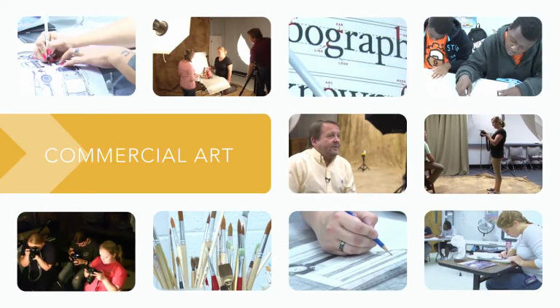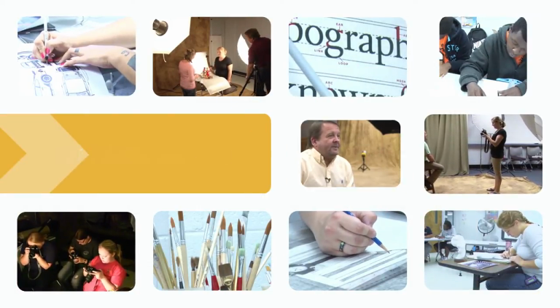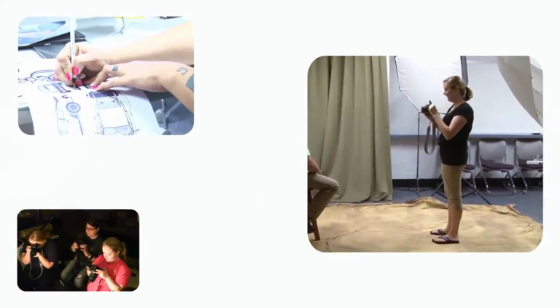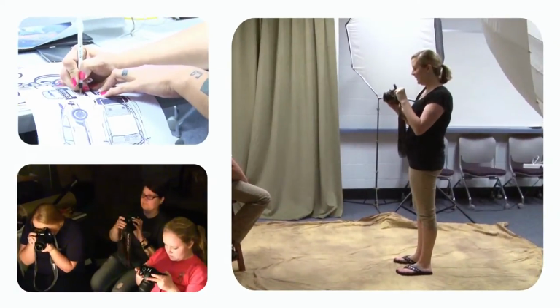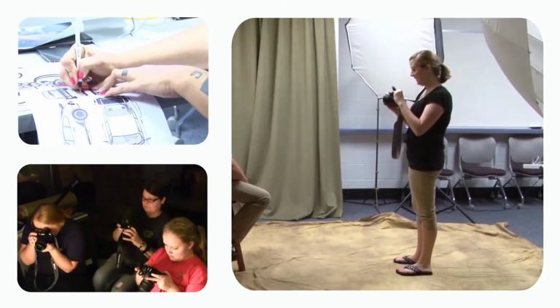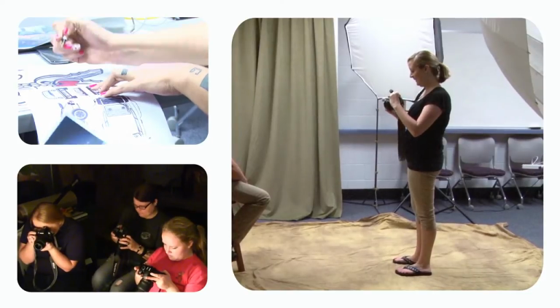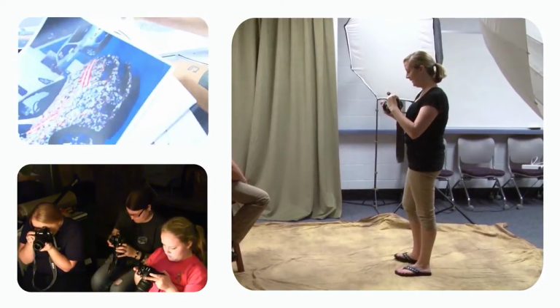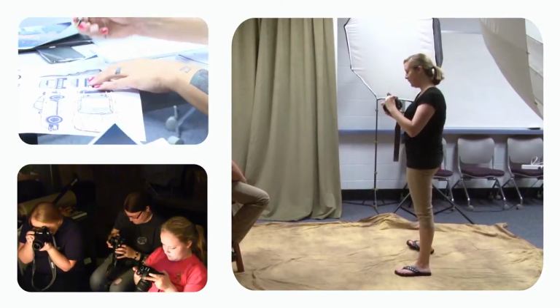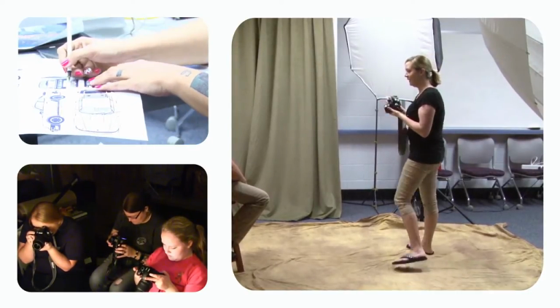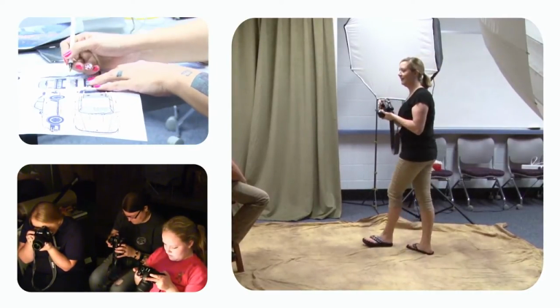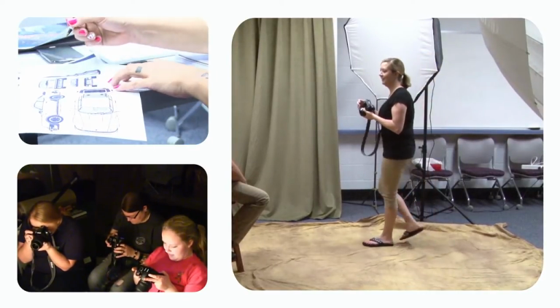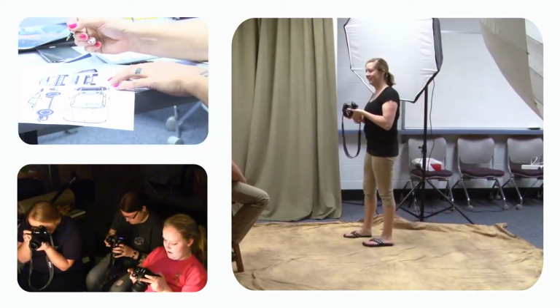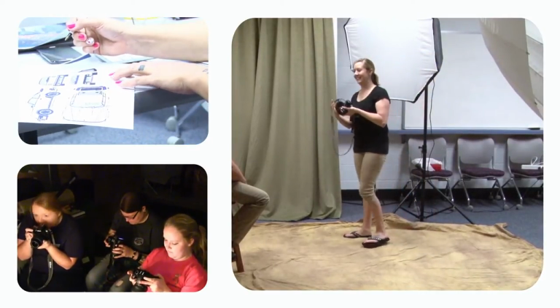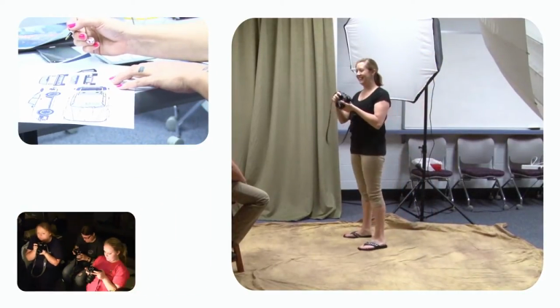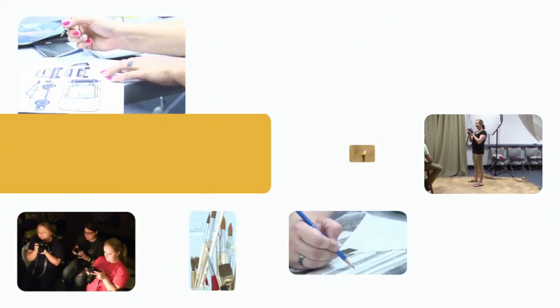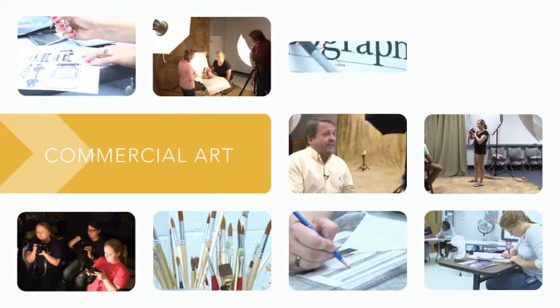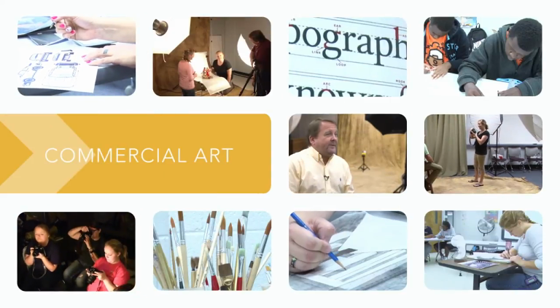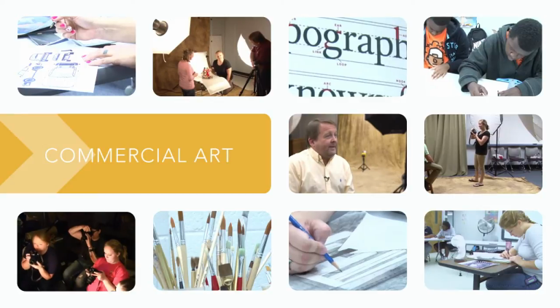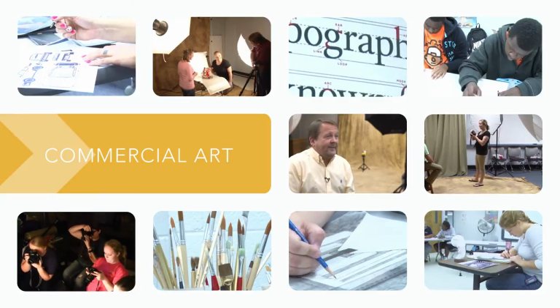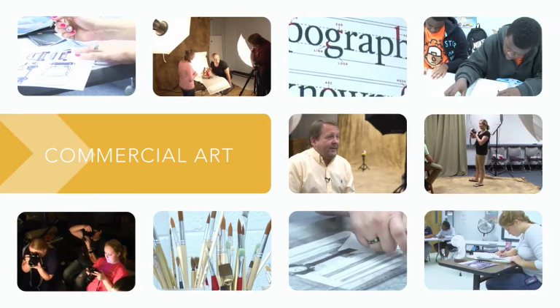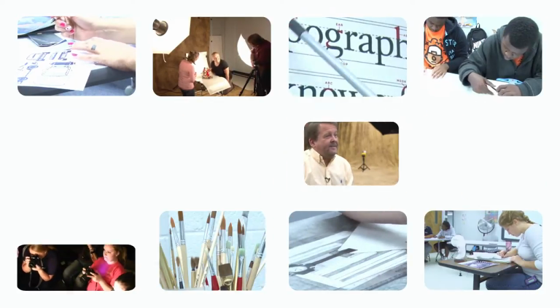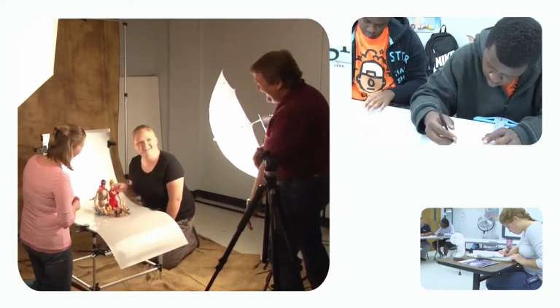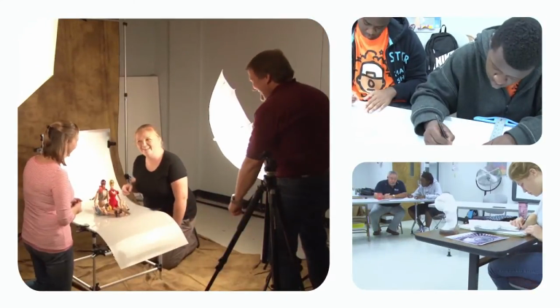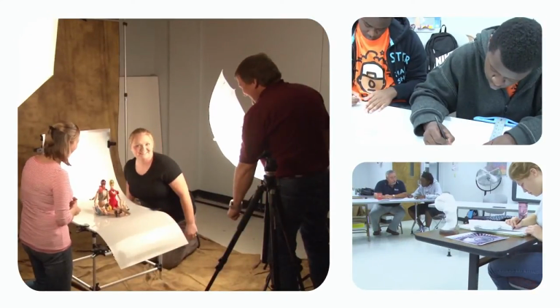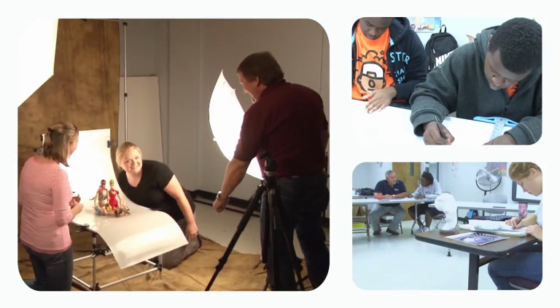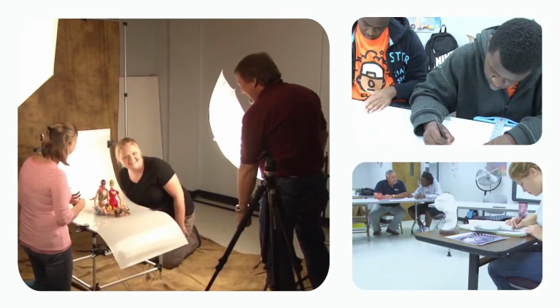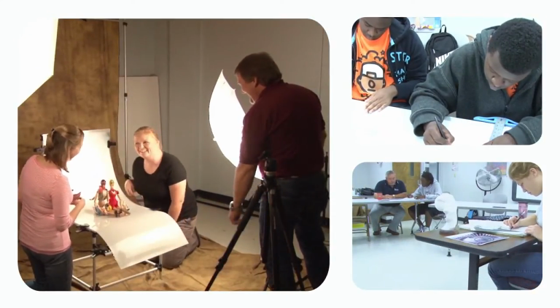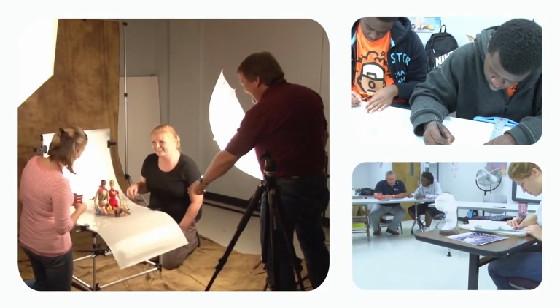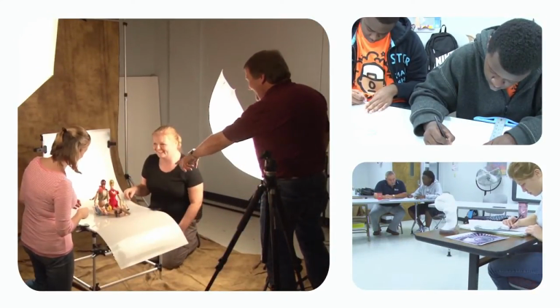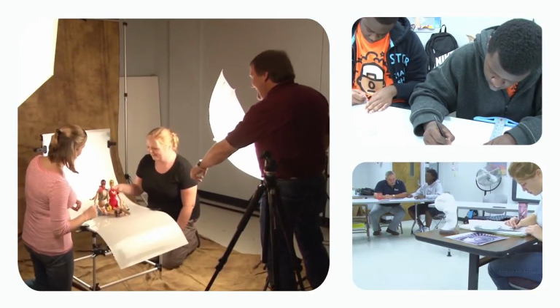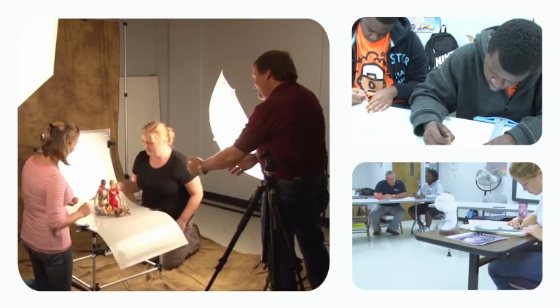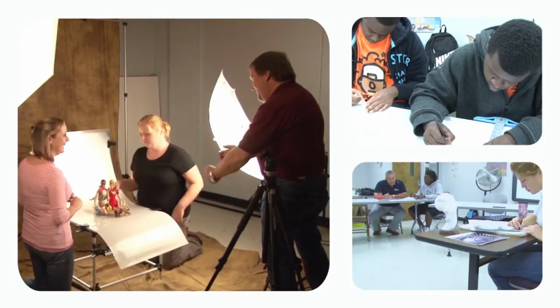The Commercial Art Program at Piedmont Tech offers students real-world, hands-on experience with cutting-edge software and design challenges that will prepare them for a career in a creative marketplace.